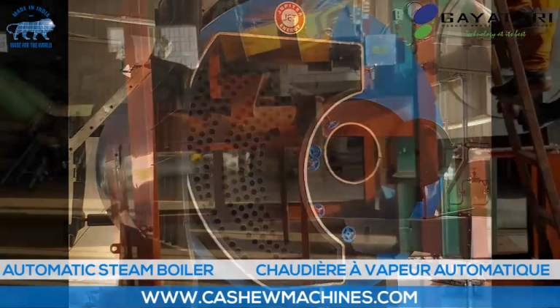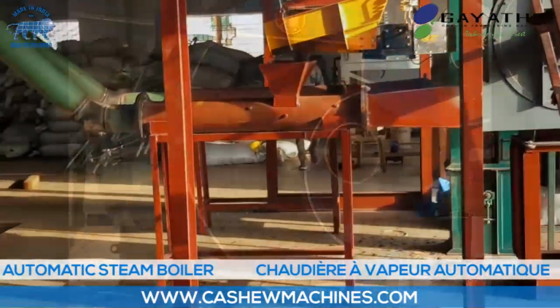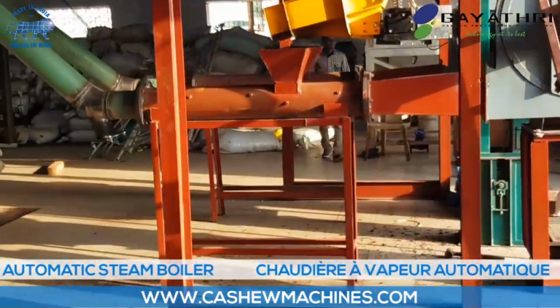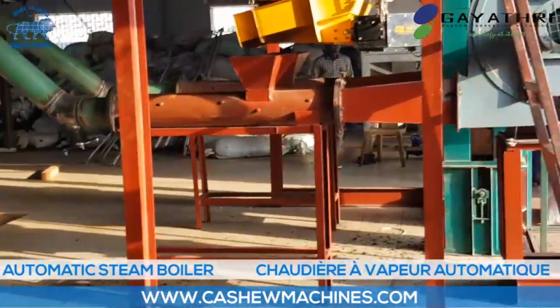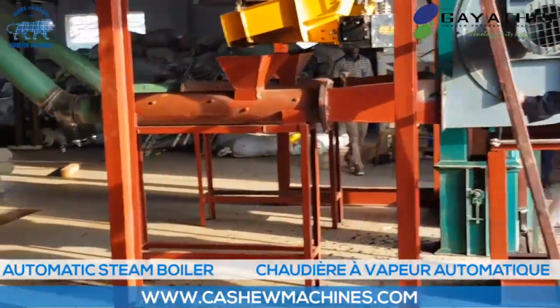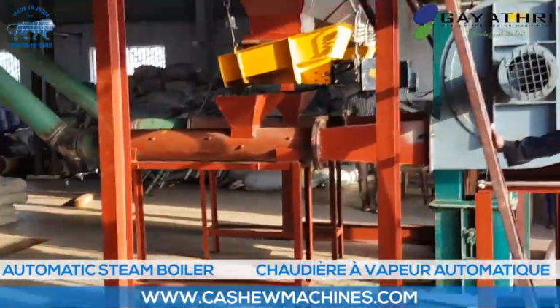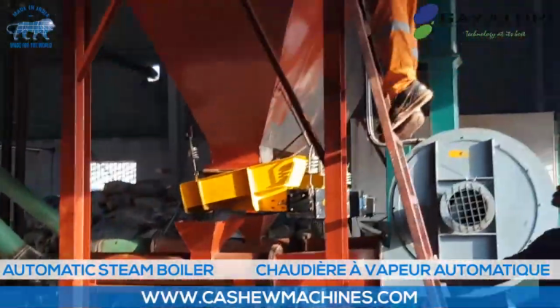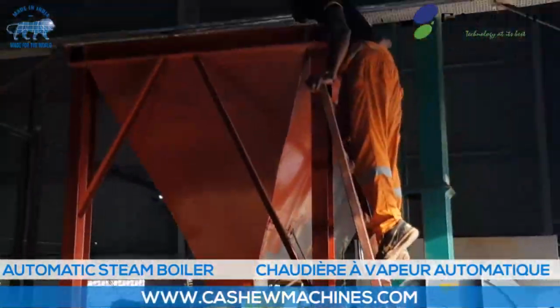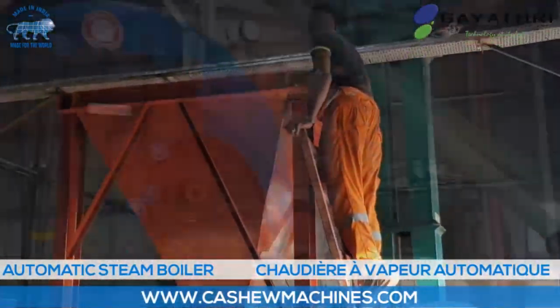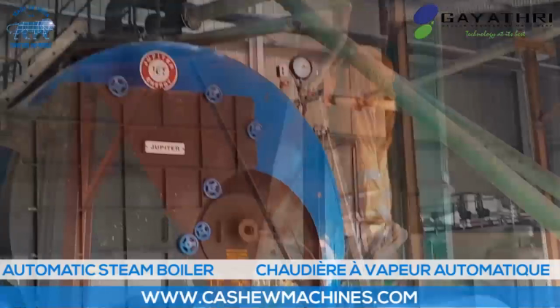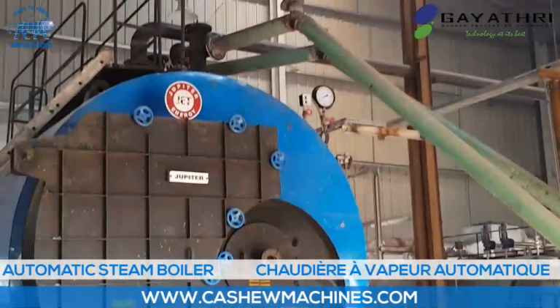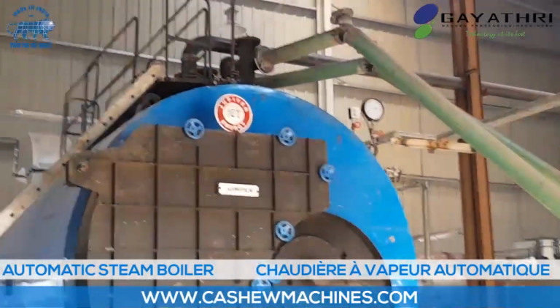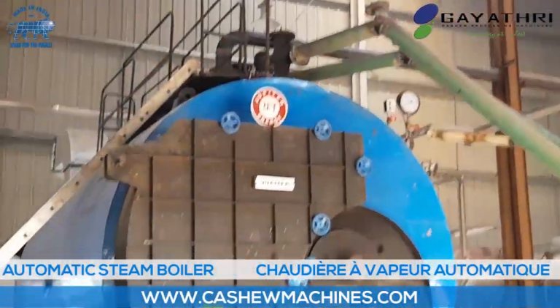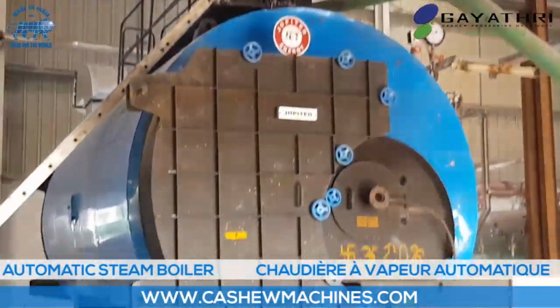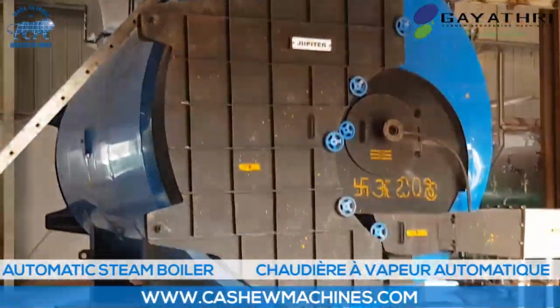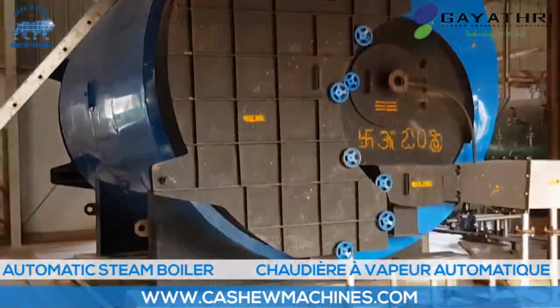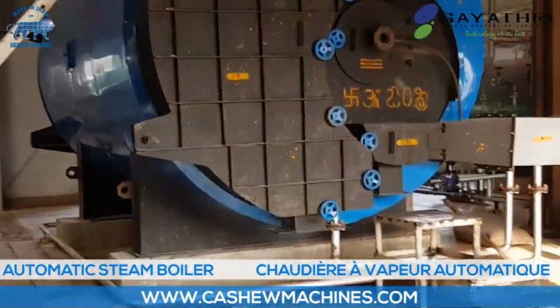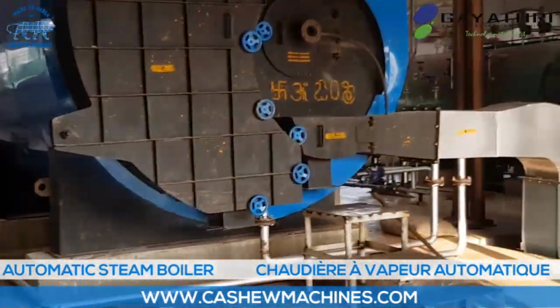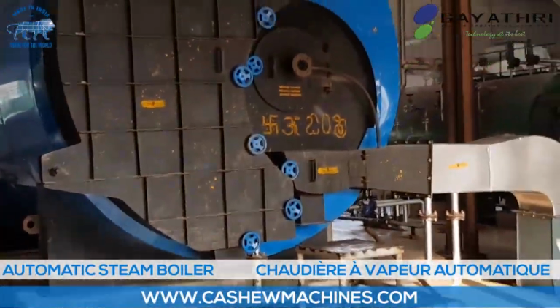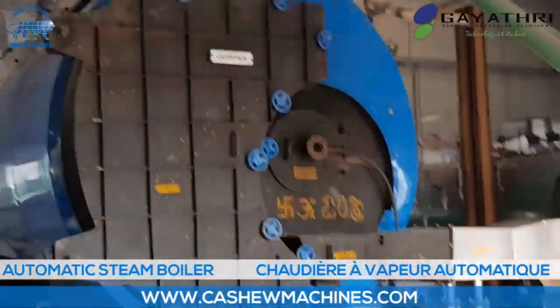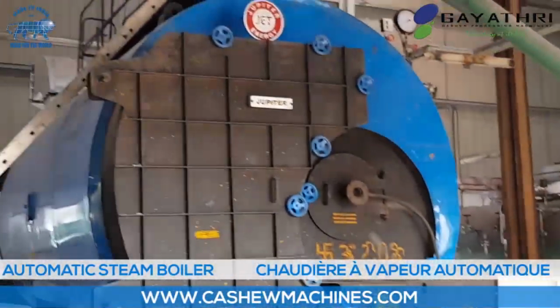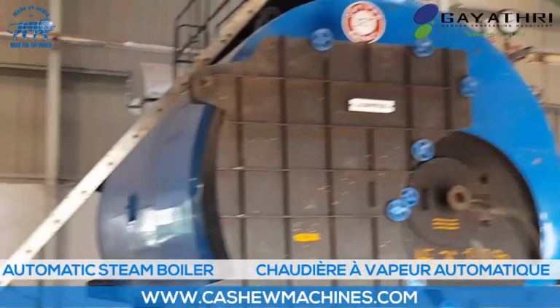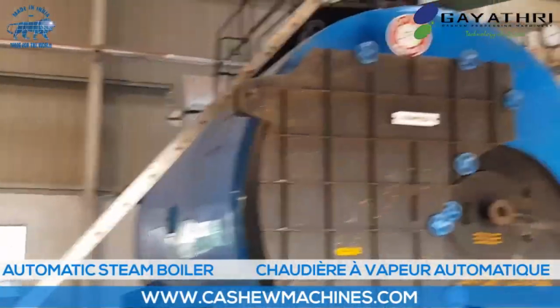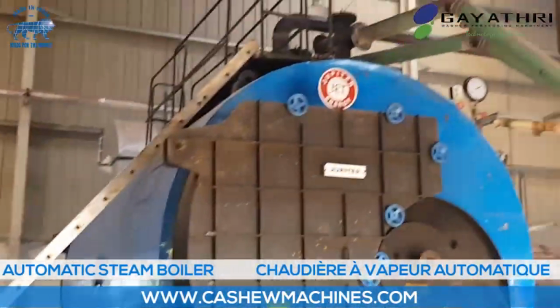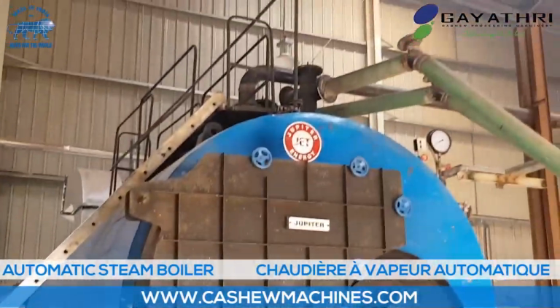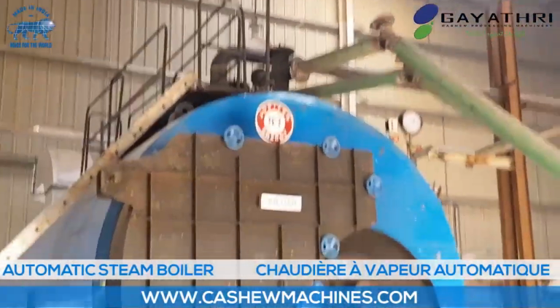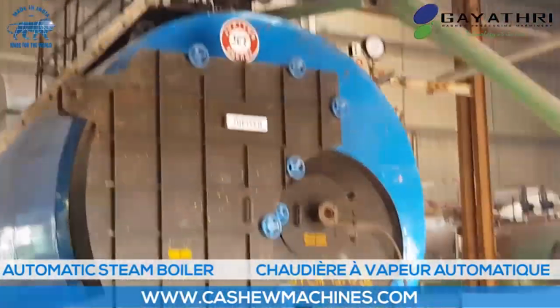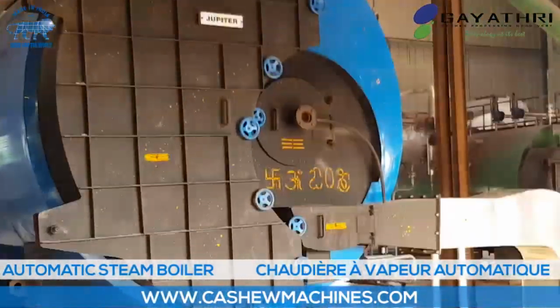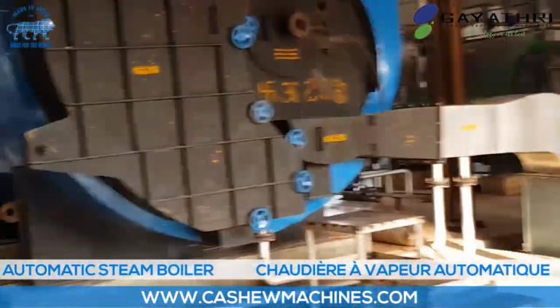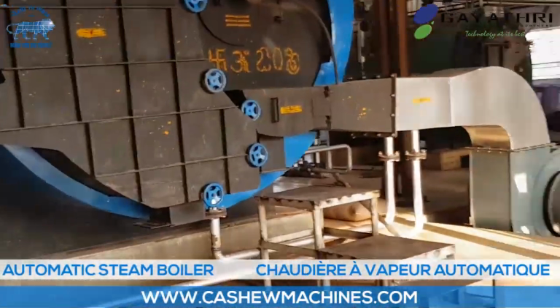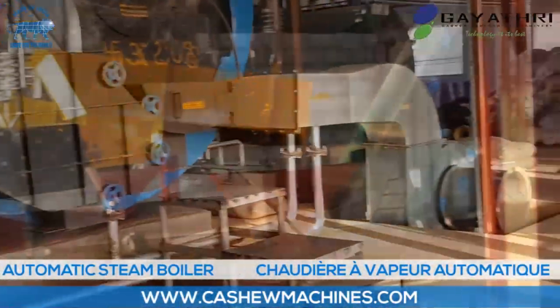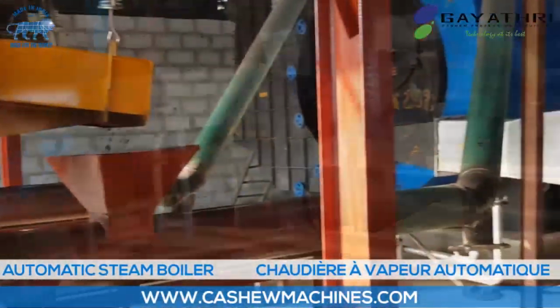Steam is extensively used in cashew processing — for steam roasting of raw cashew nut before shelling, and for heating the tray dryer for drying cashew kernel before peeling, for moisture reduction.